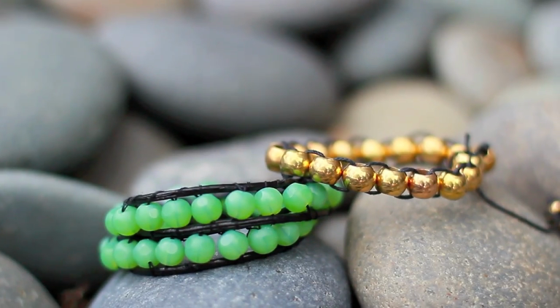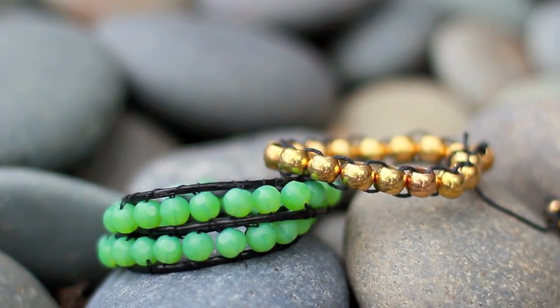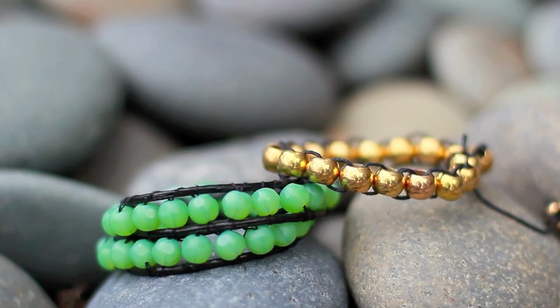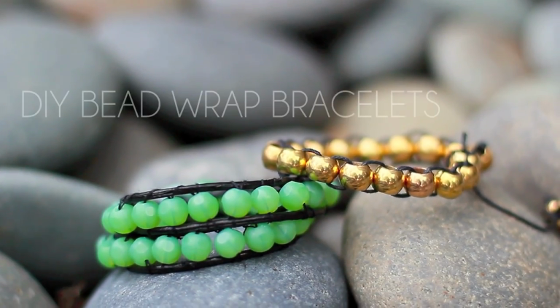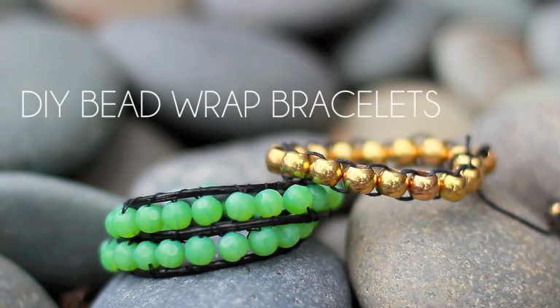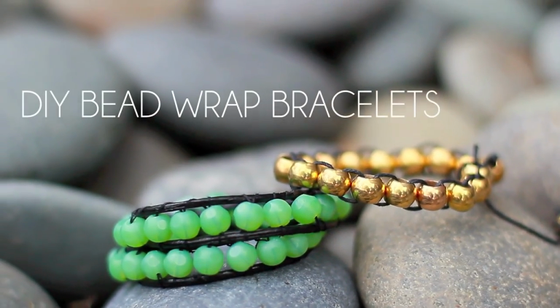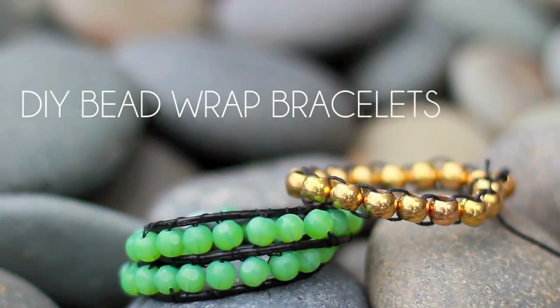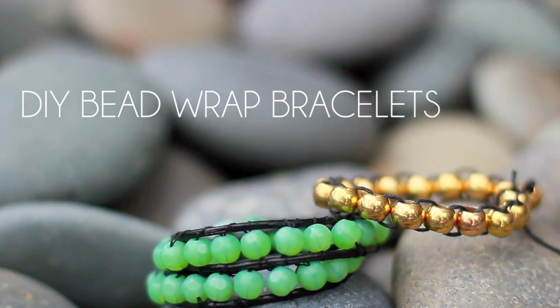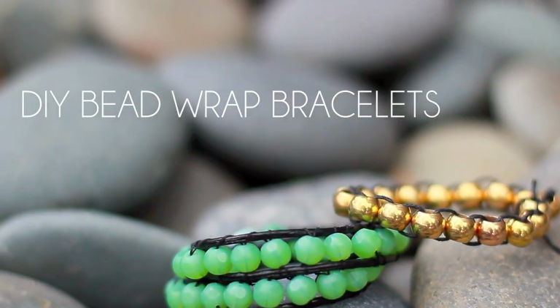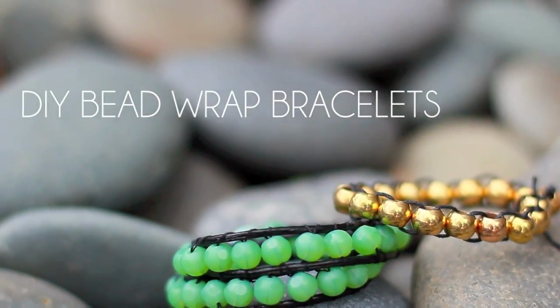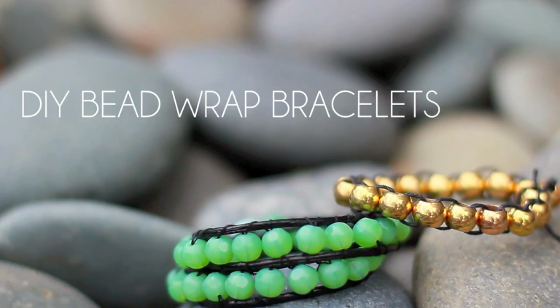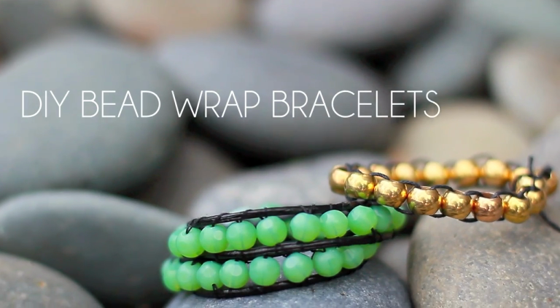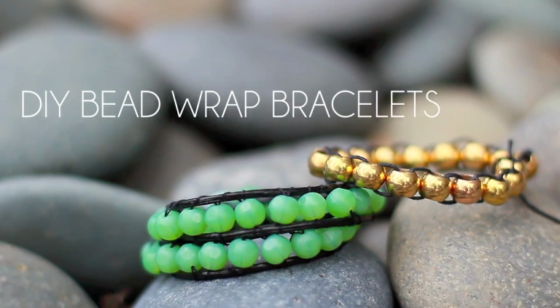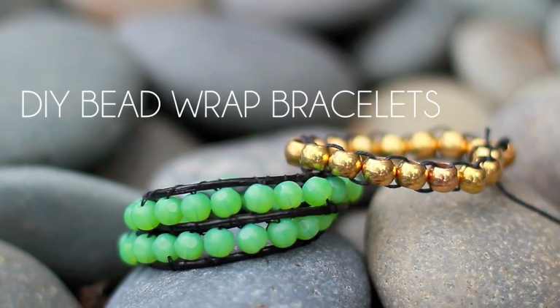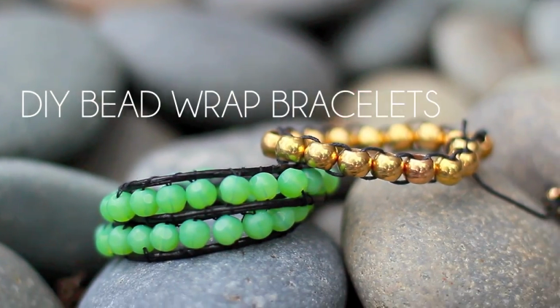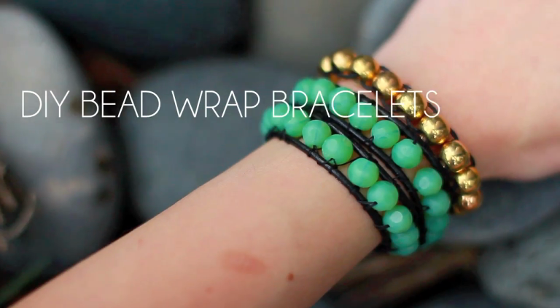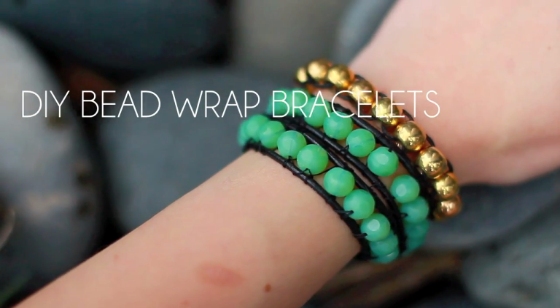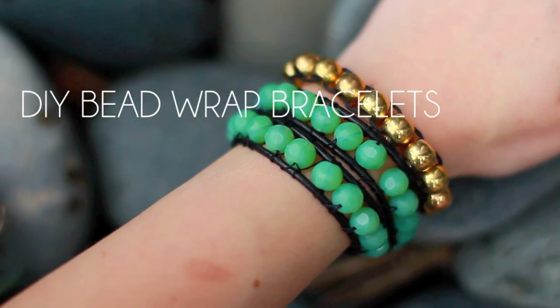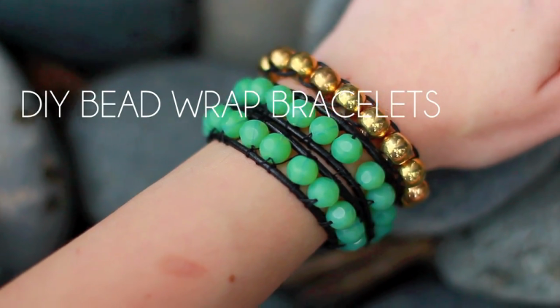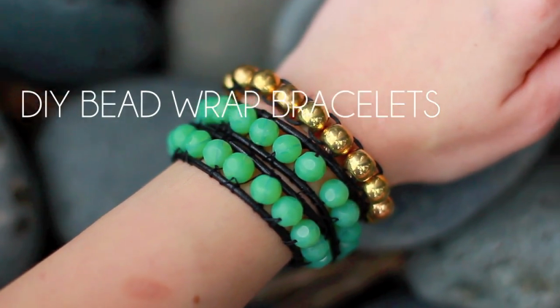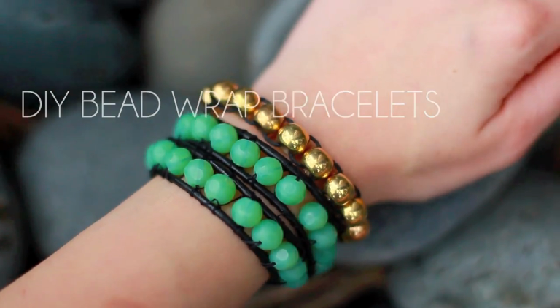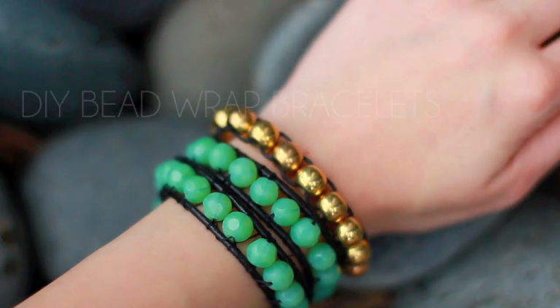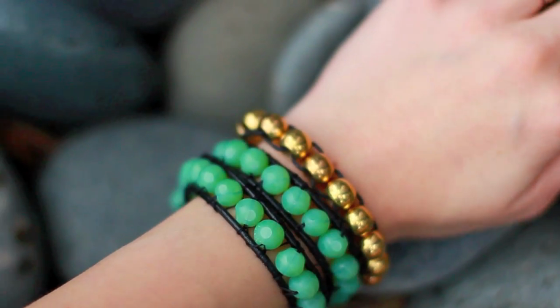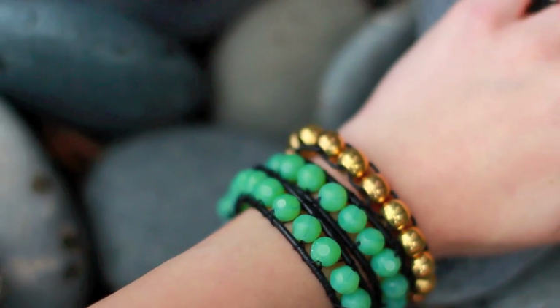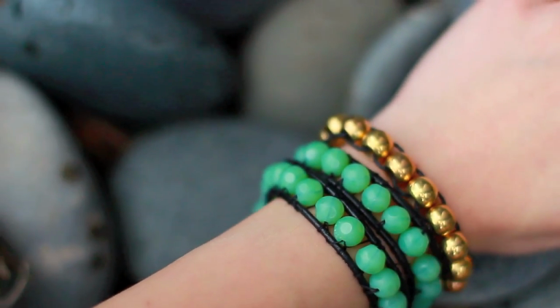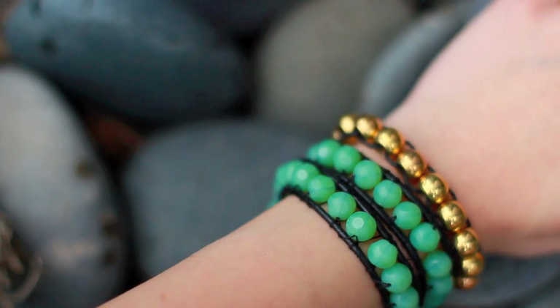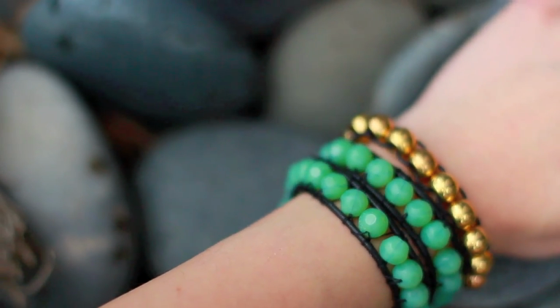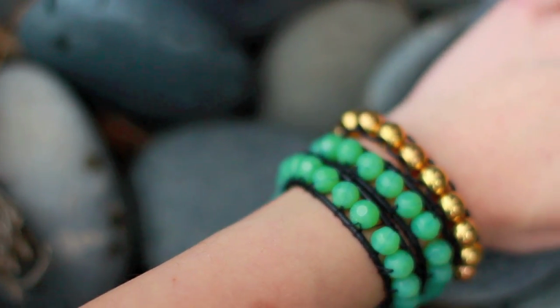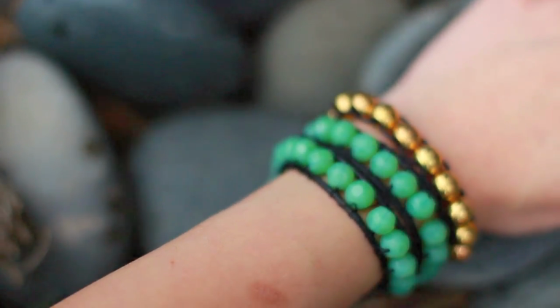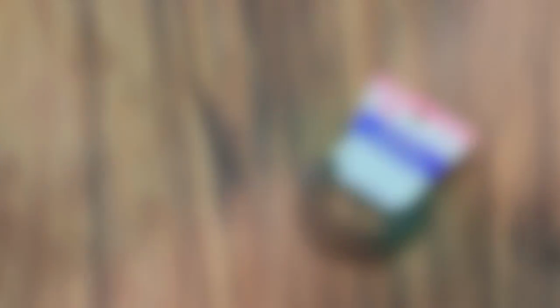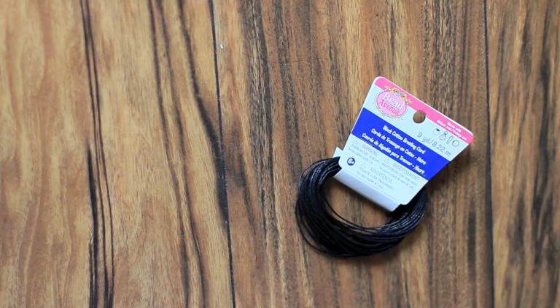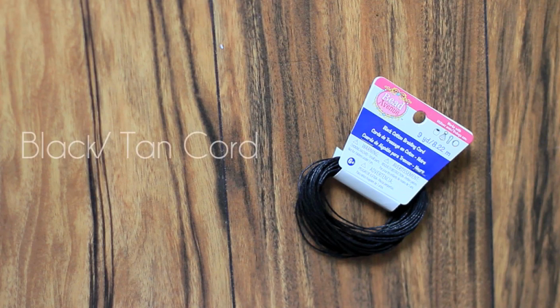In this video I'm going to show you two ways in which you can make bead wrap bracelets — one a little bit more challenging and the other one really, really simple.